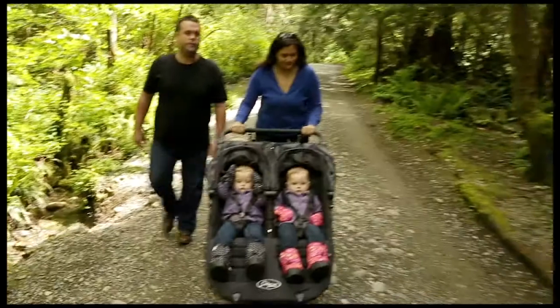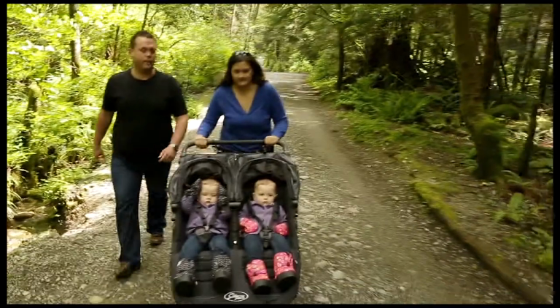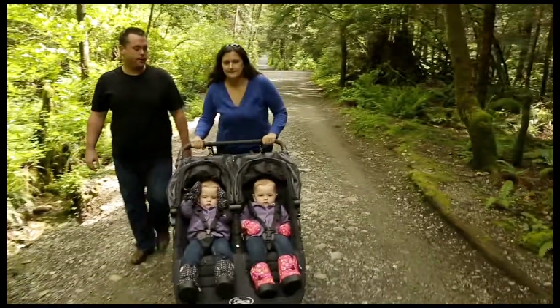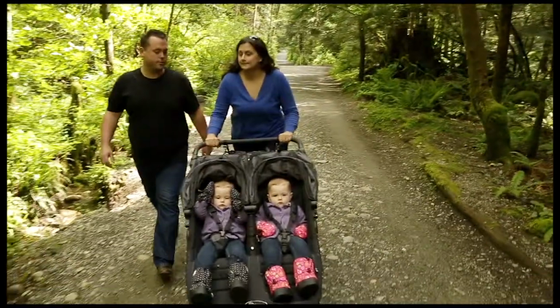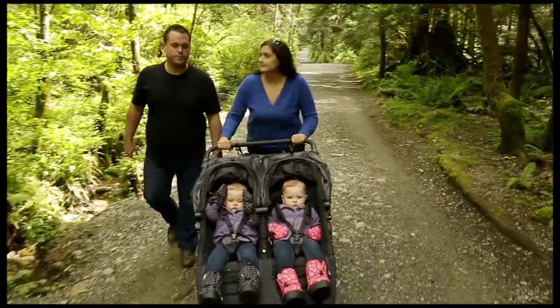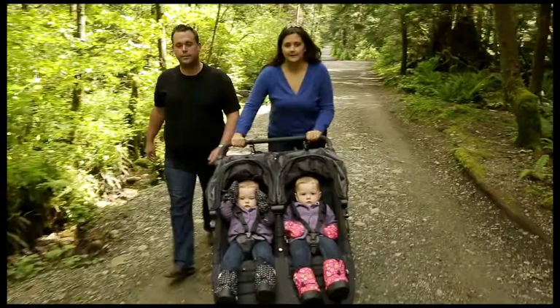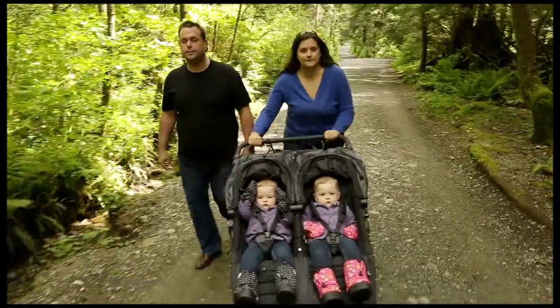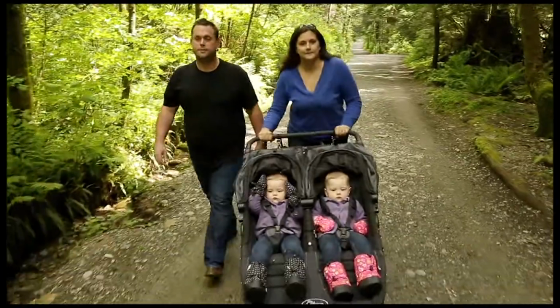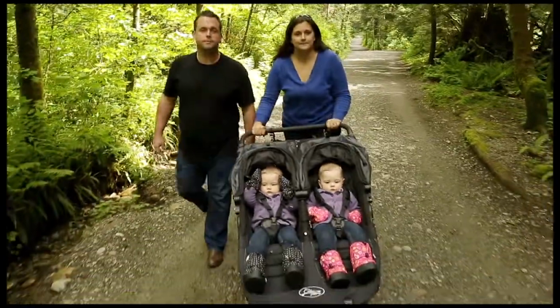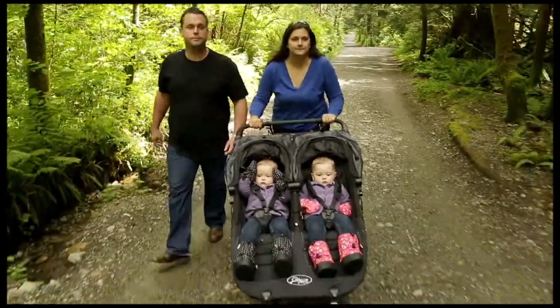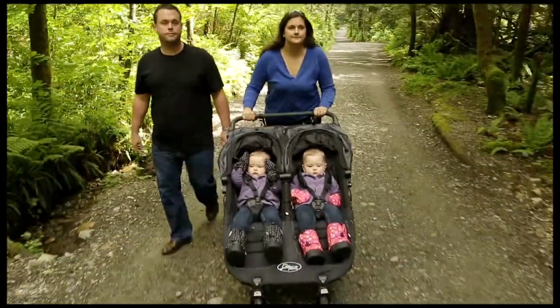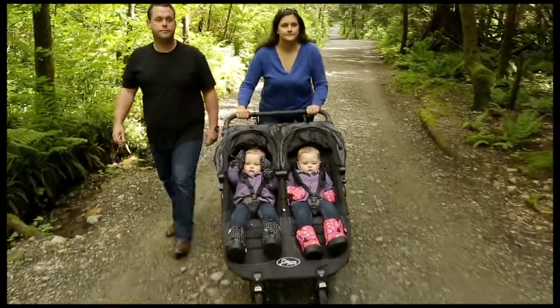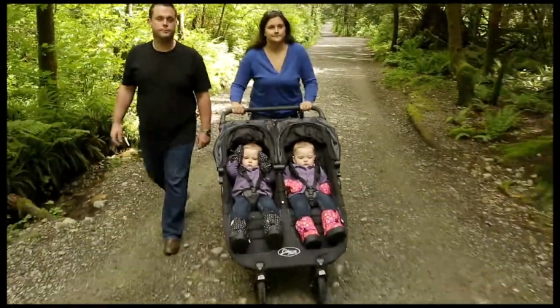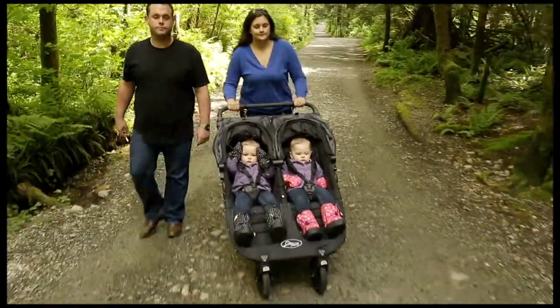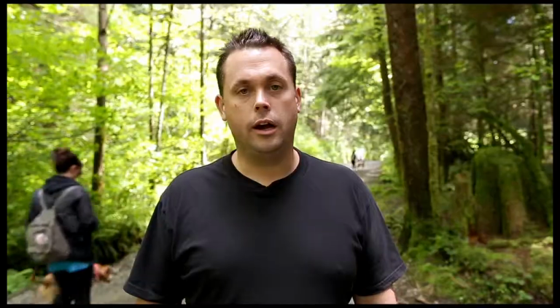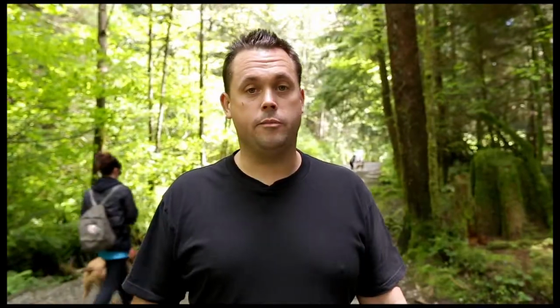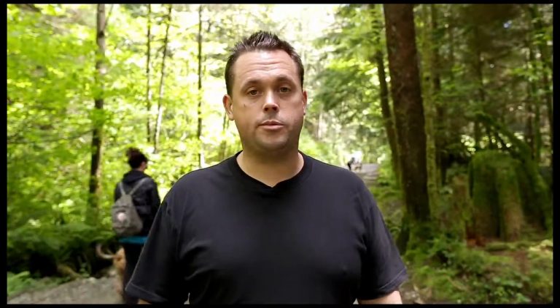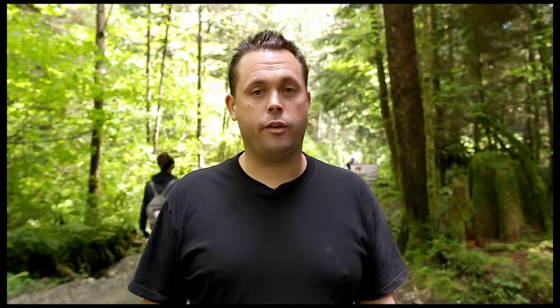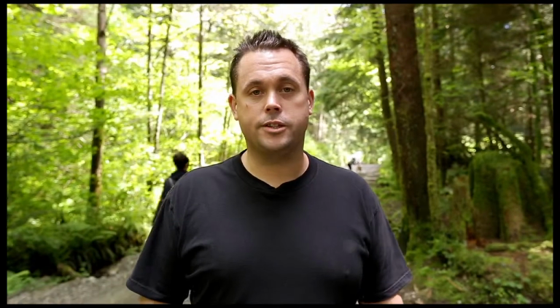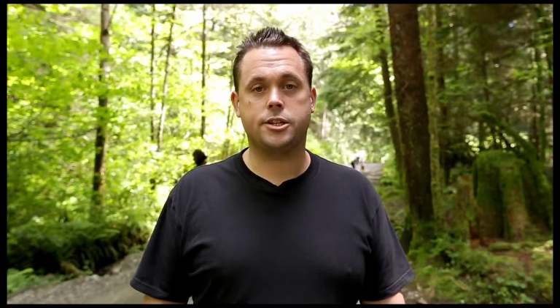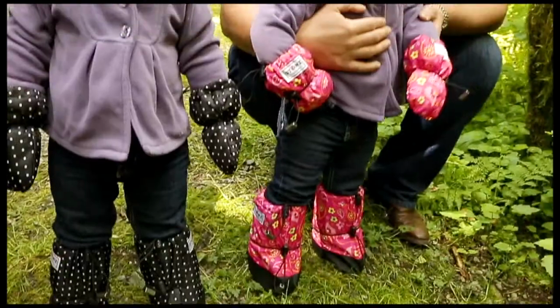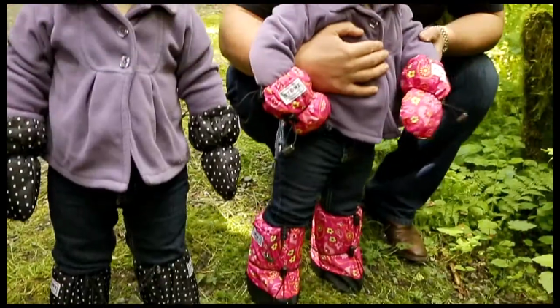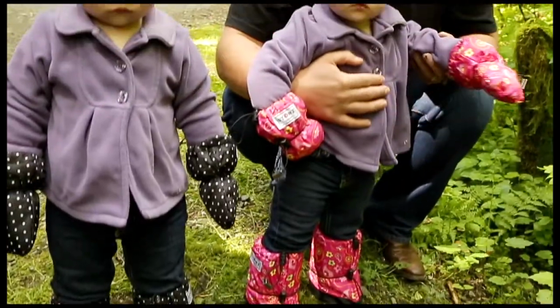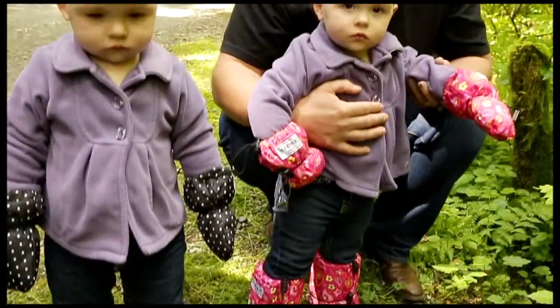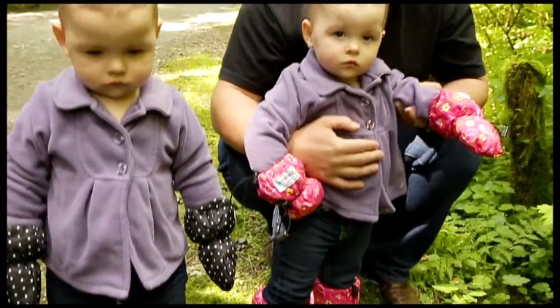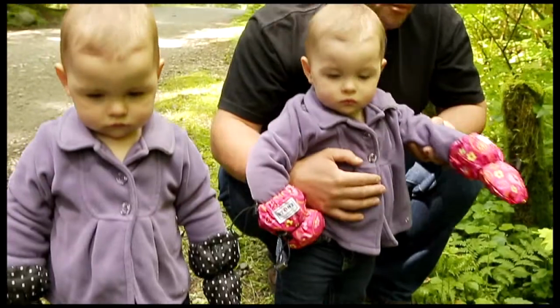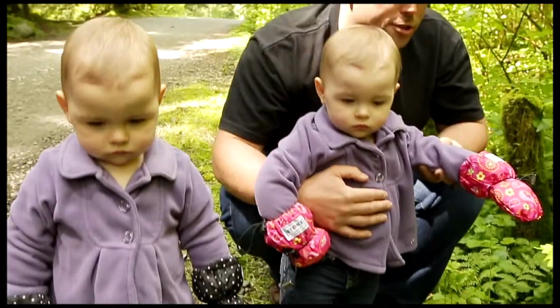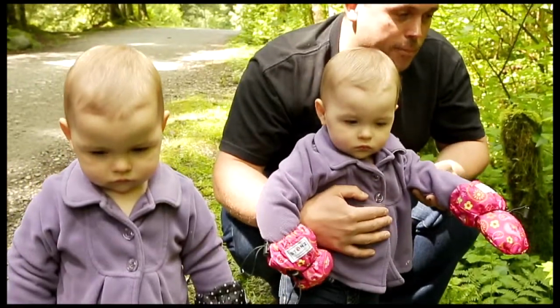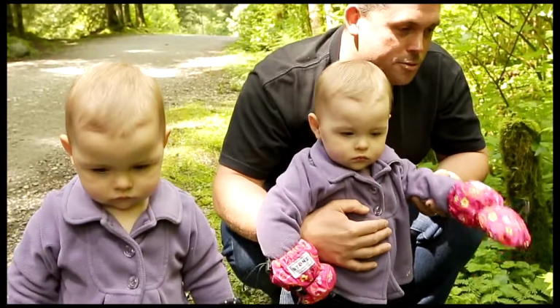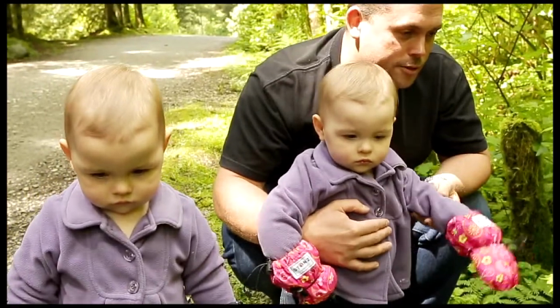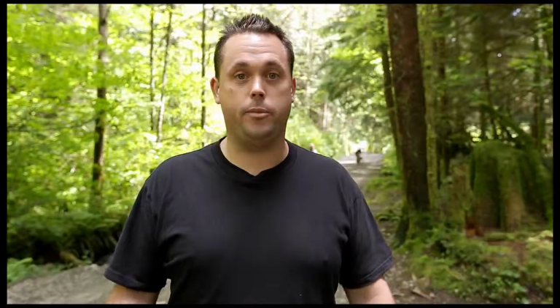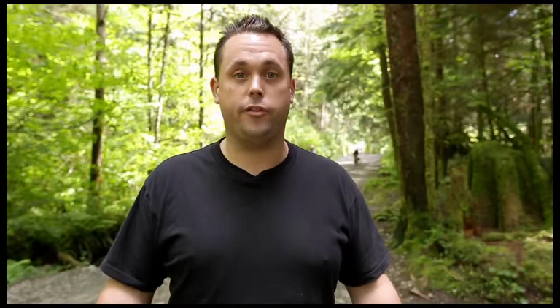We bought Stone's boots and mitt sets for our twin girls and they've been absolutely fantastic. They keep their feet and hands really warm — they're perfect.